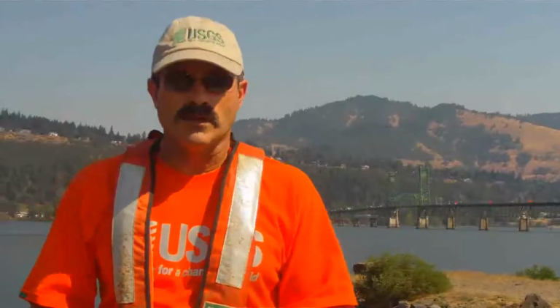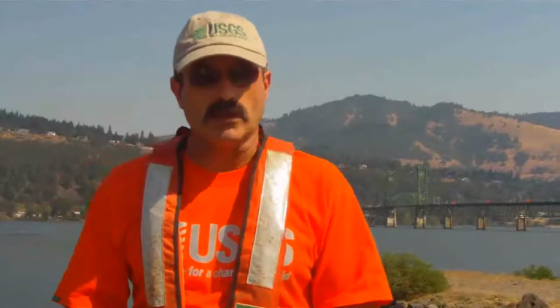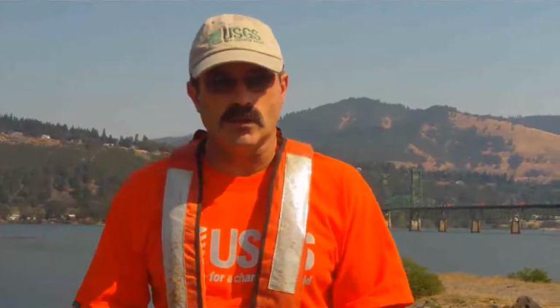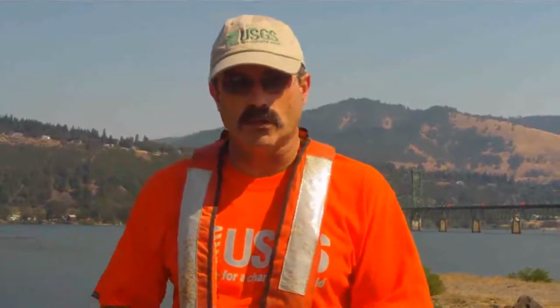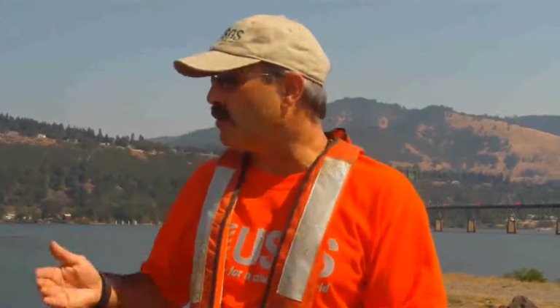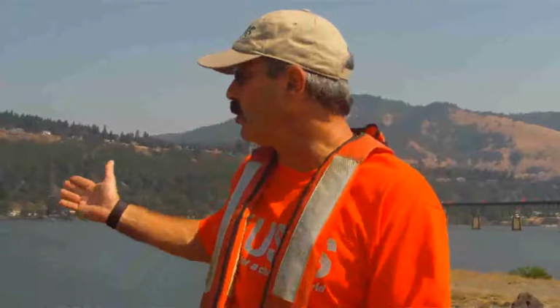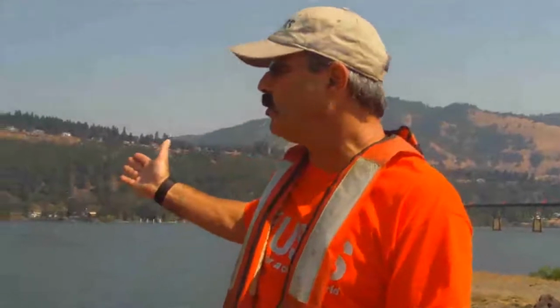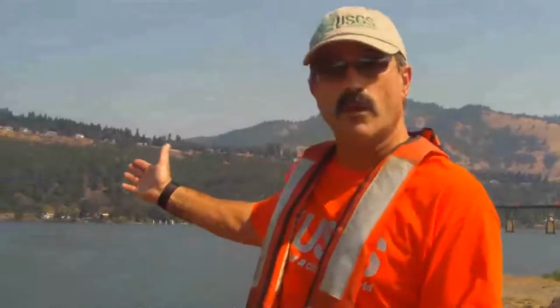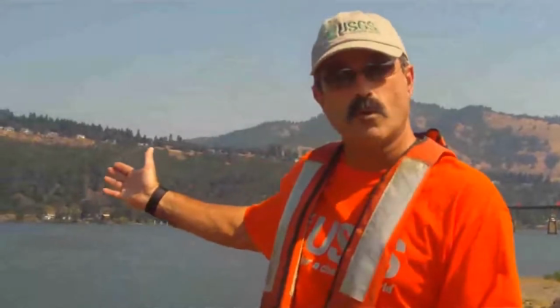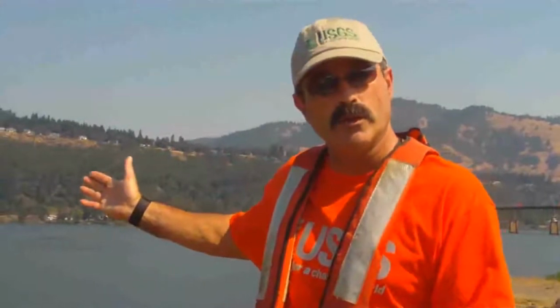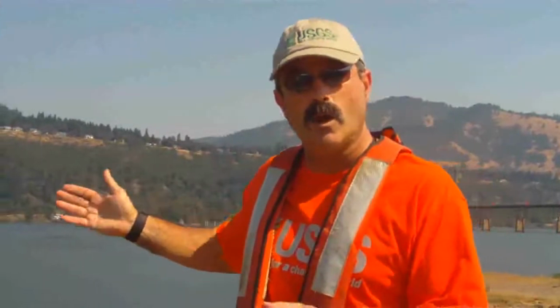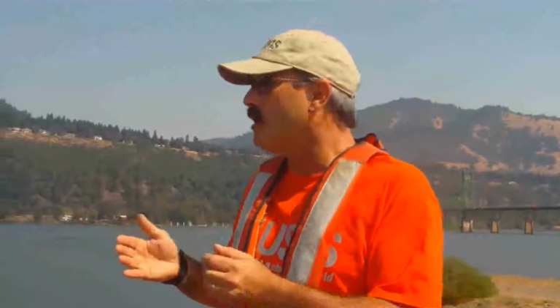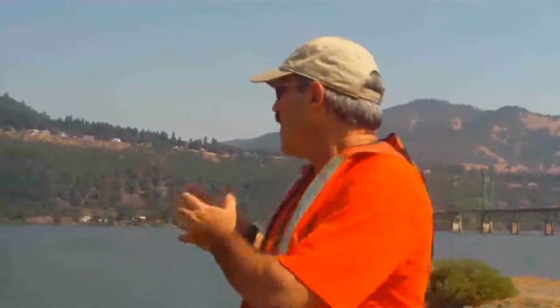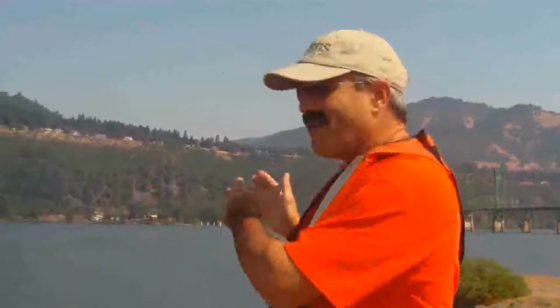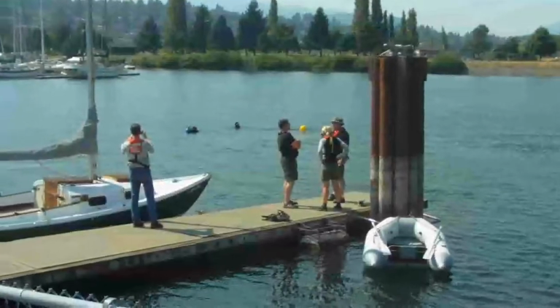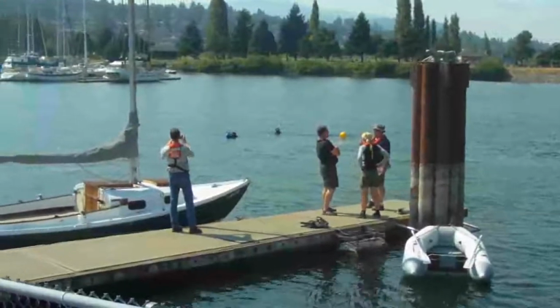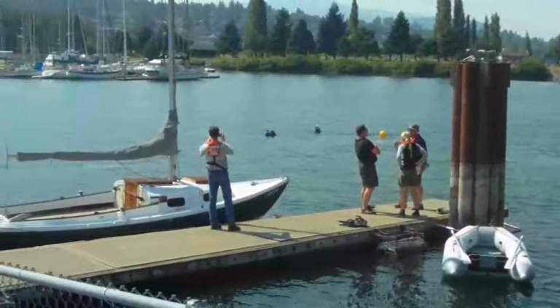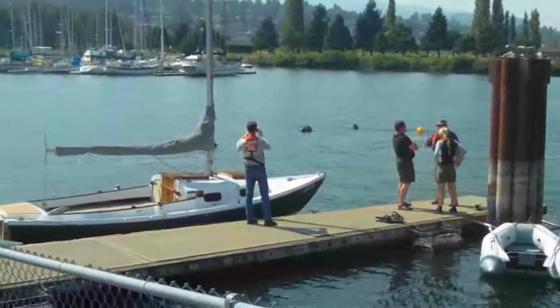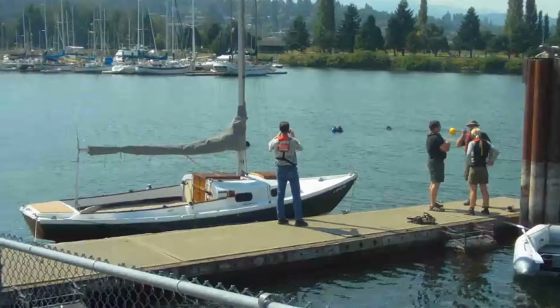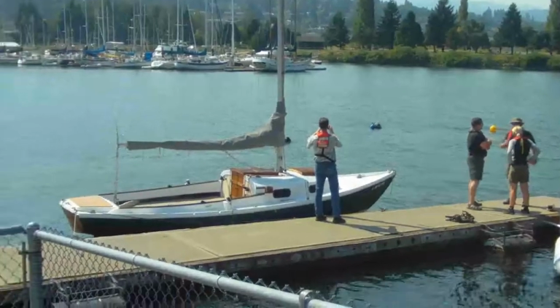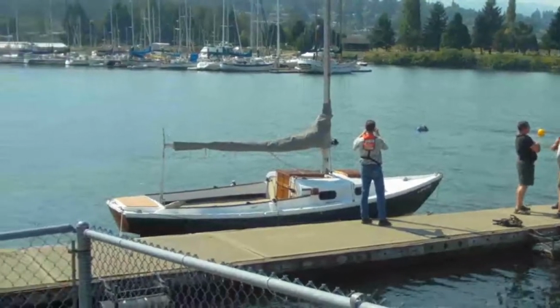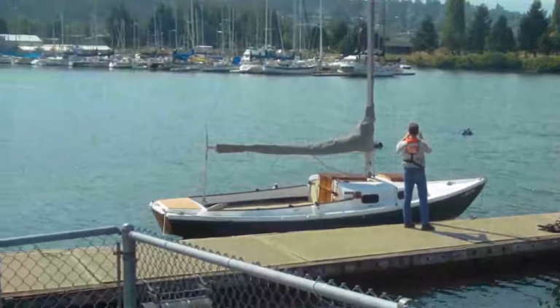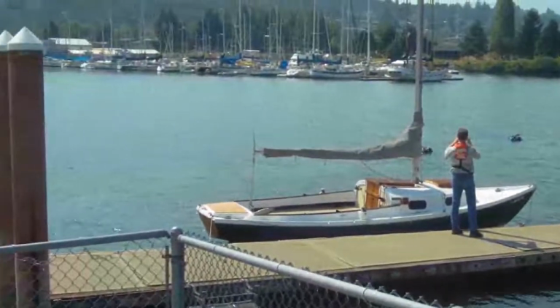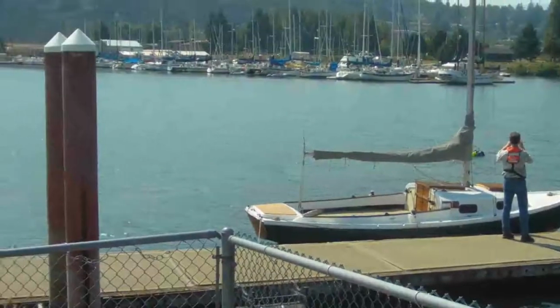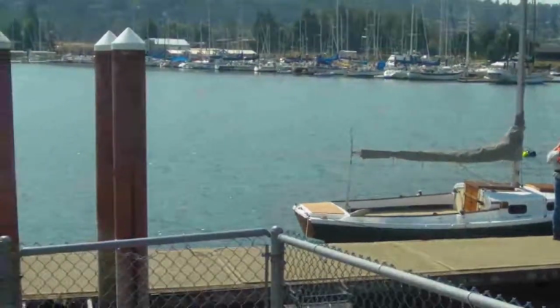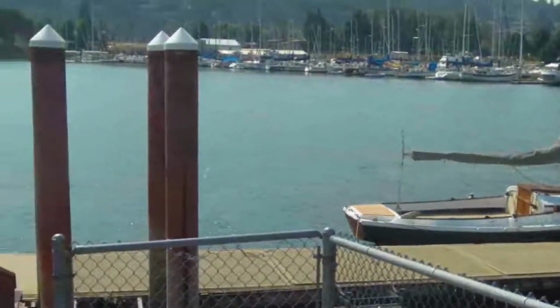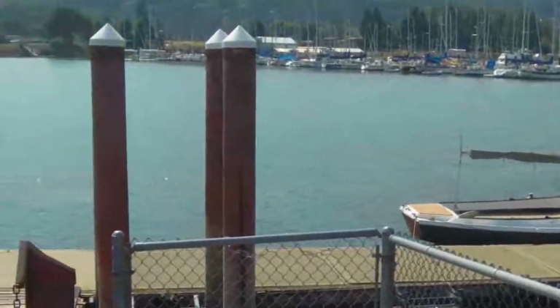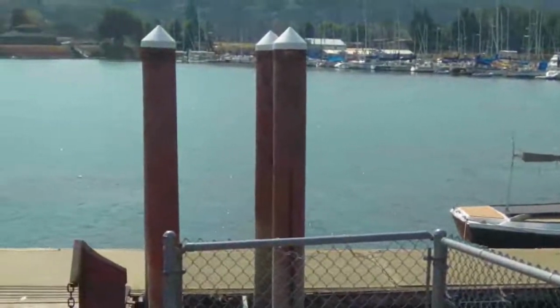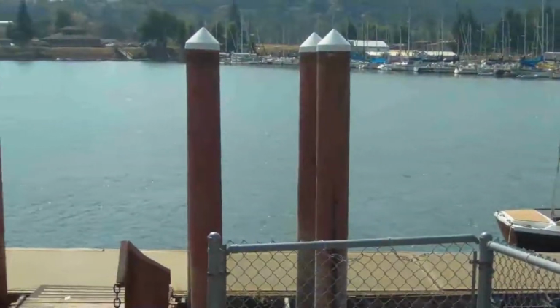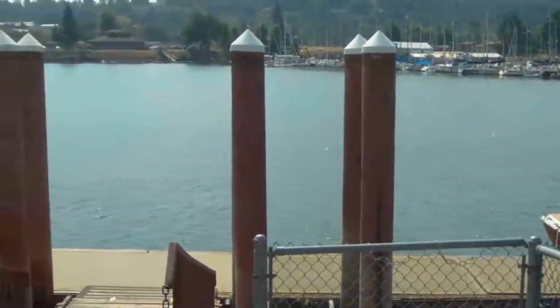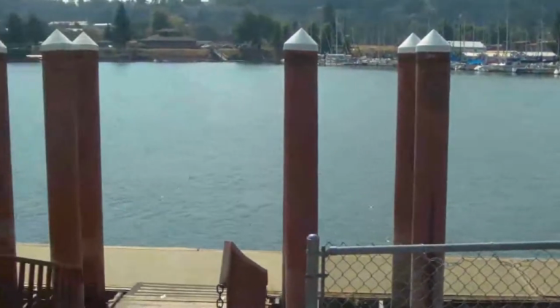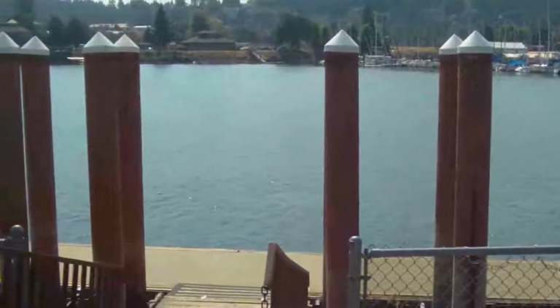Places like this in the Columbia River here, there's a great deal of food available for these exotic mussels to come into. So we're really very worried about waterways such as this.